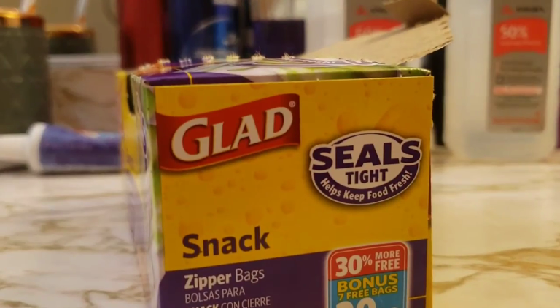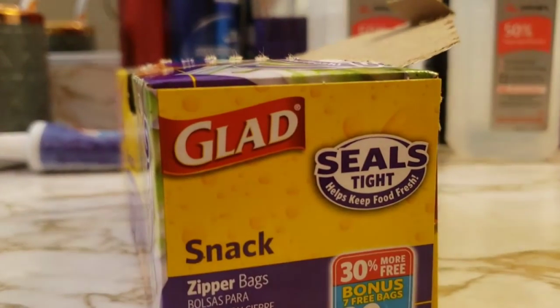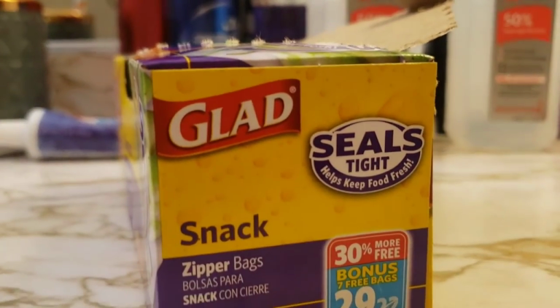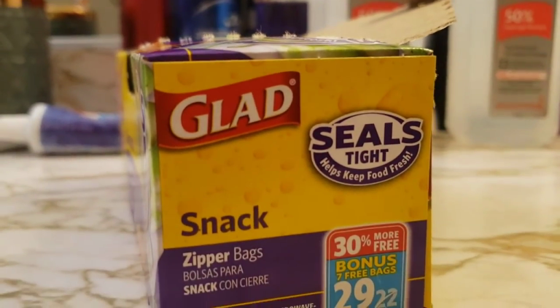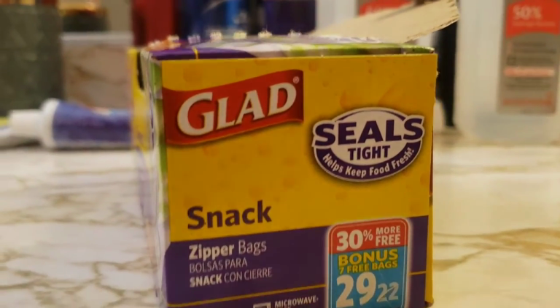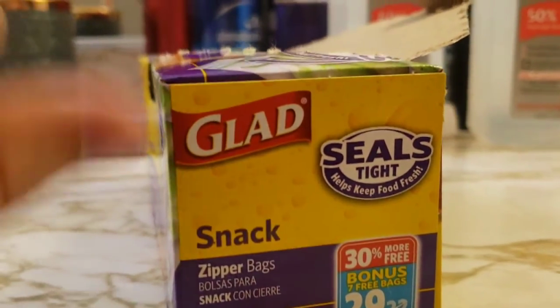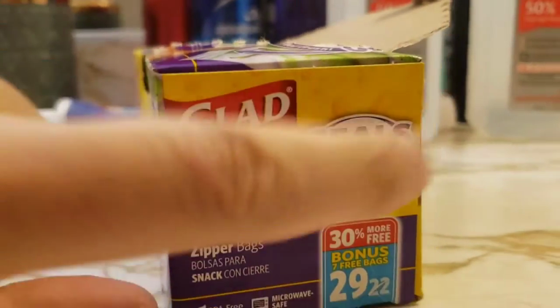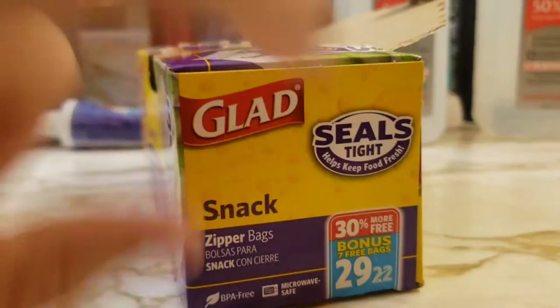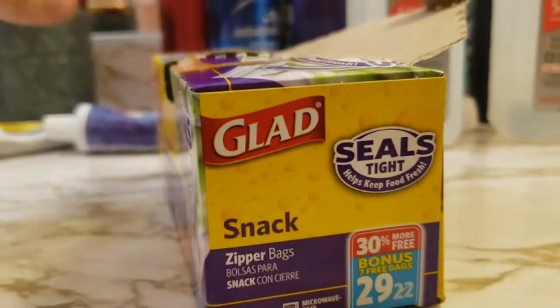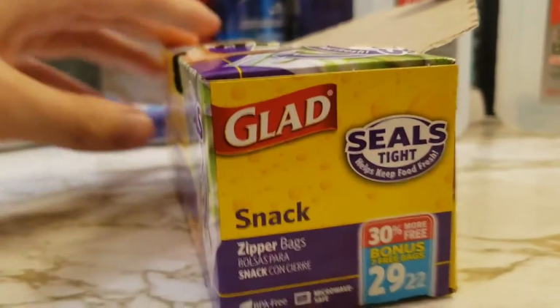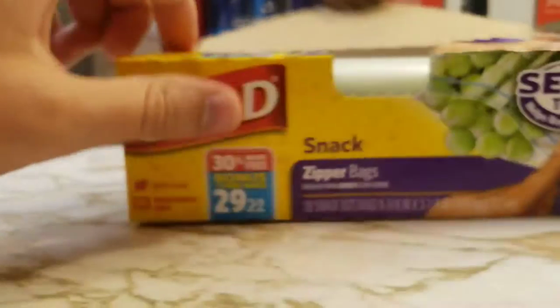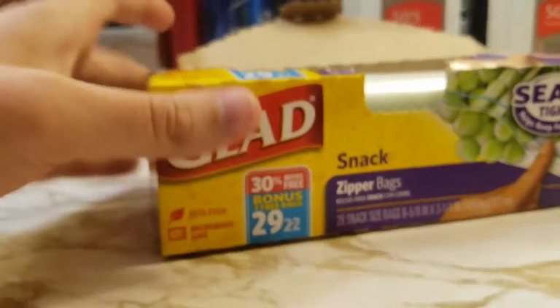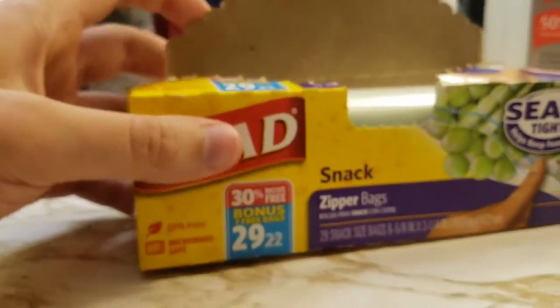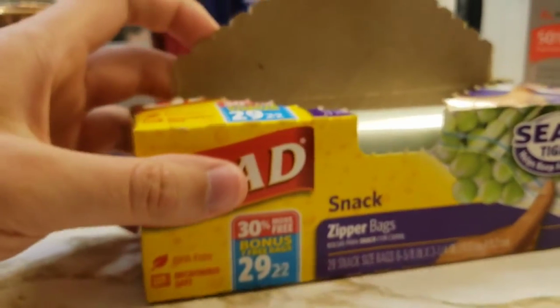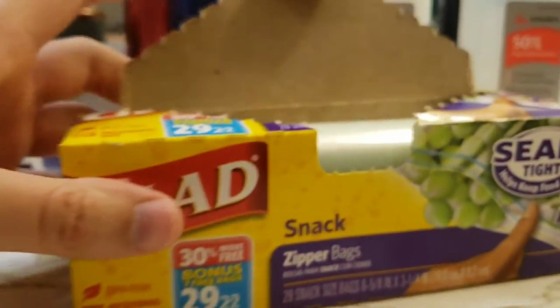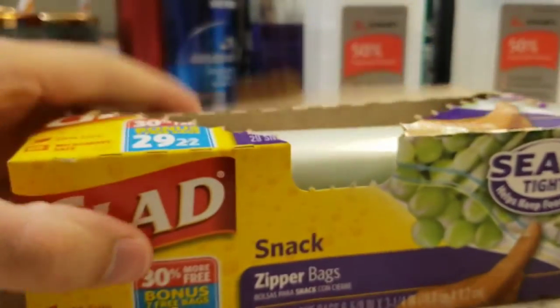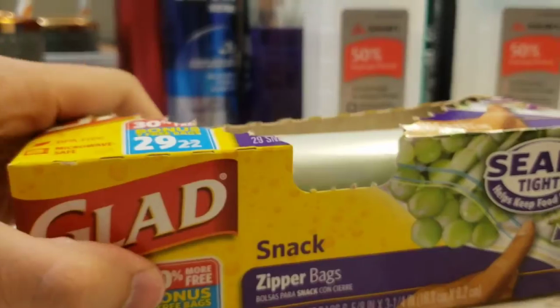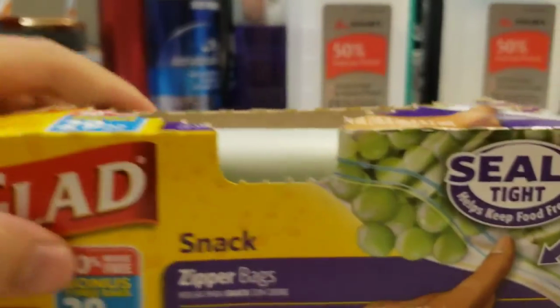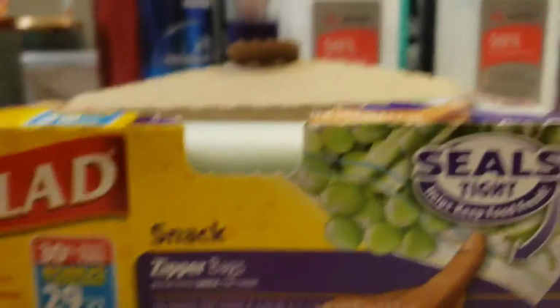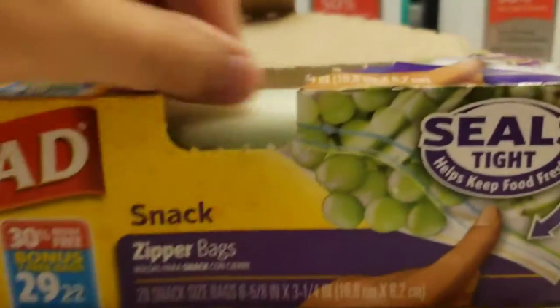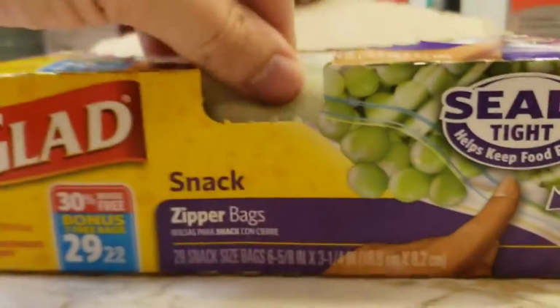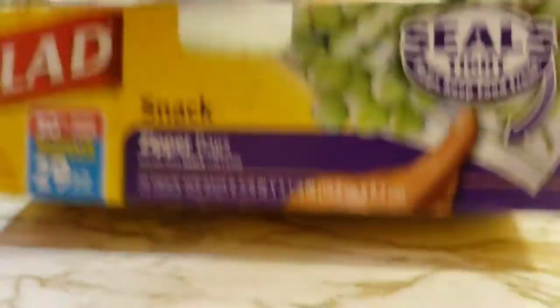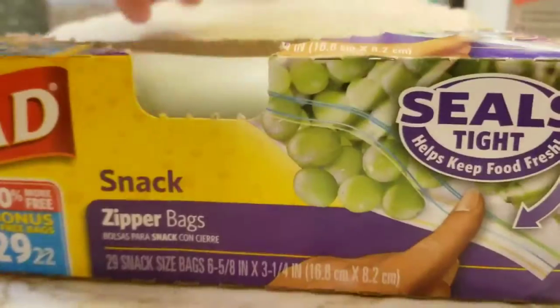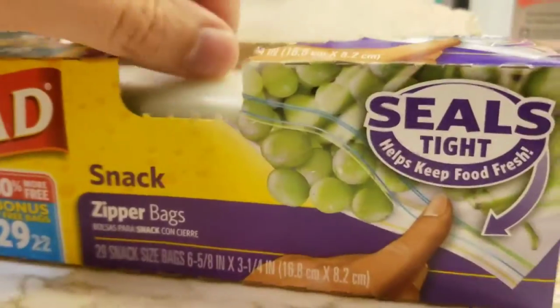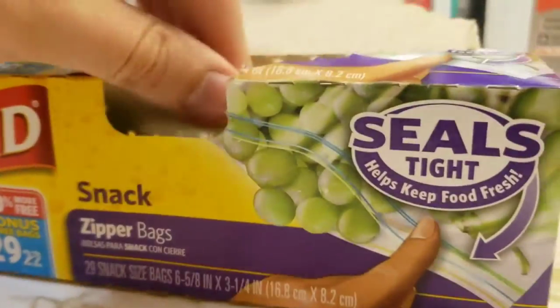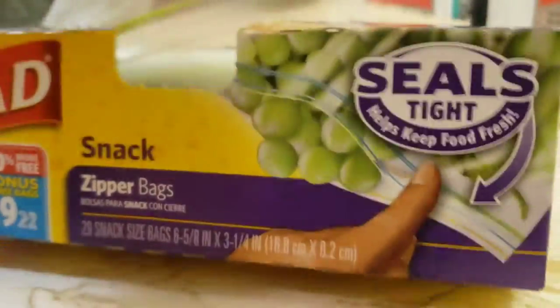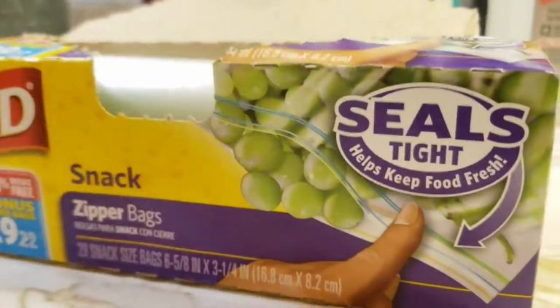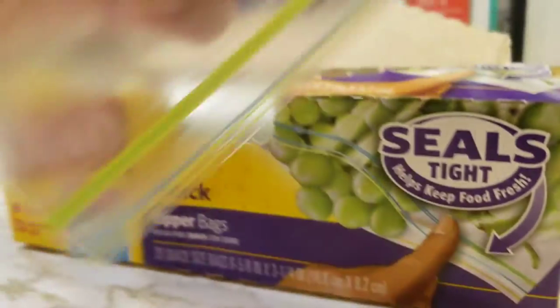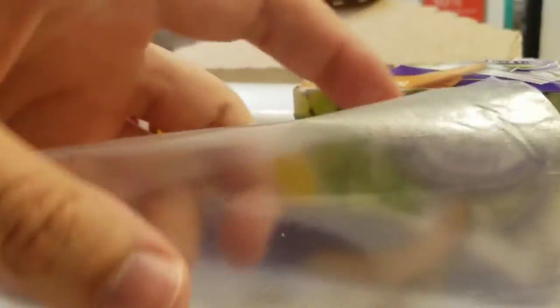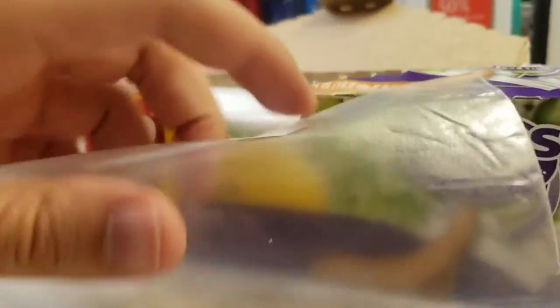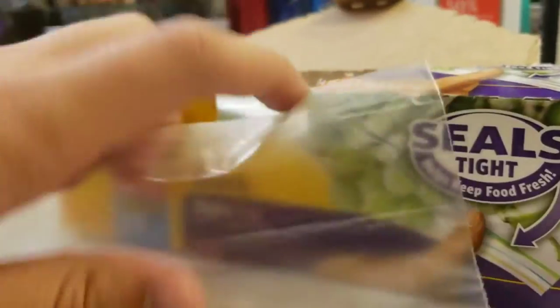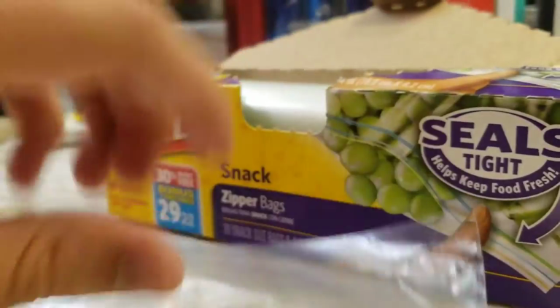Now, don't make the mistake of opening the side. You want to just peel this off the top like it's set up to do. Then you can just pull them right out.